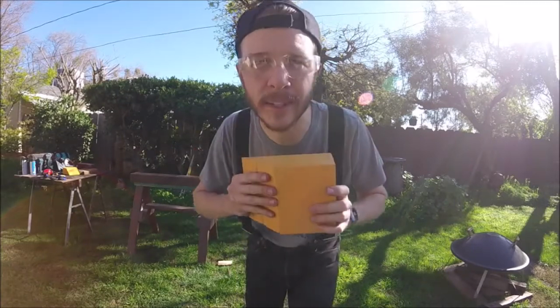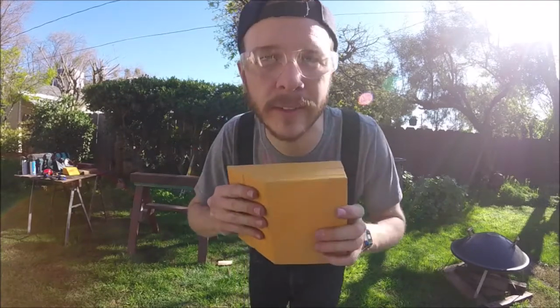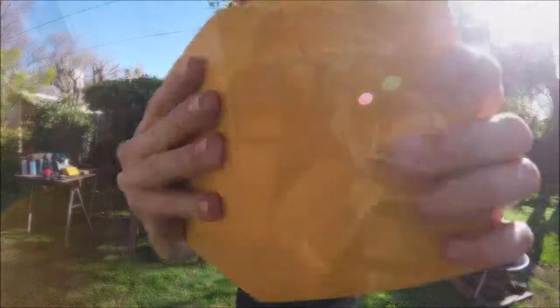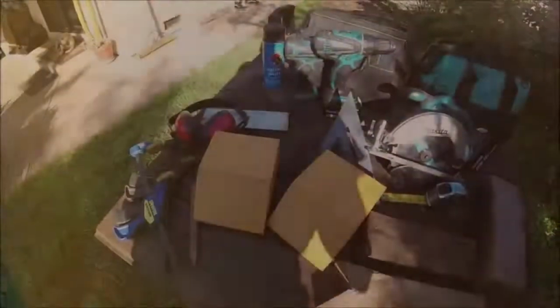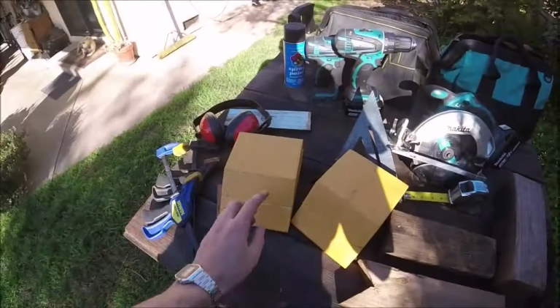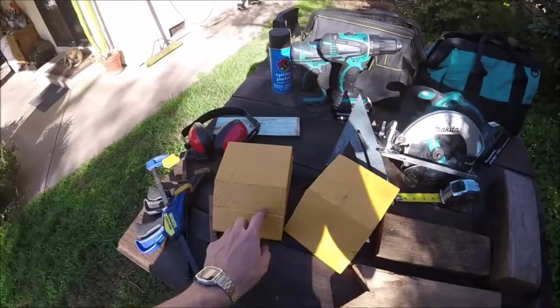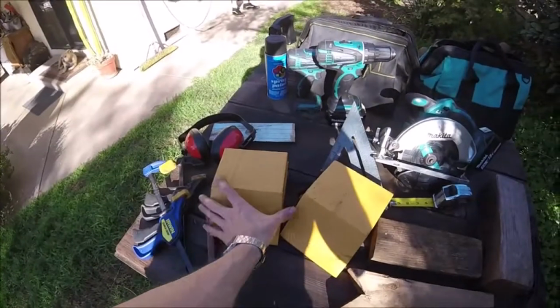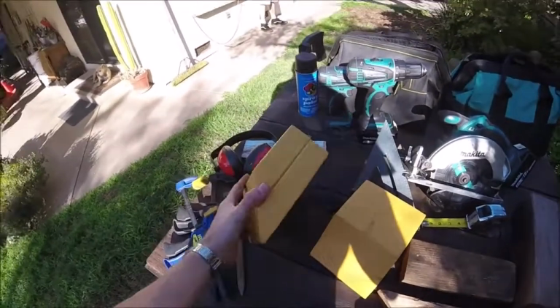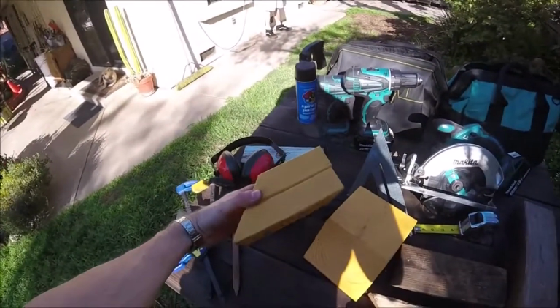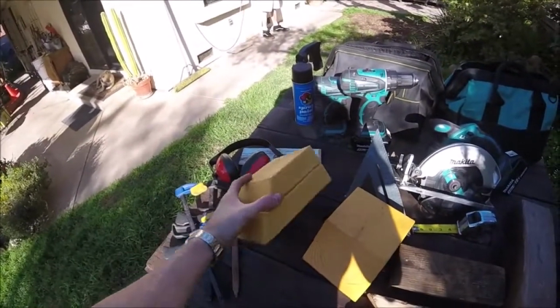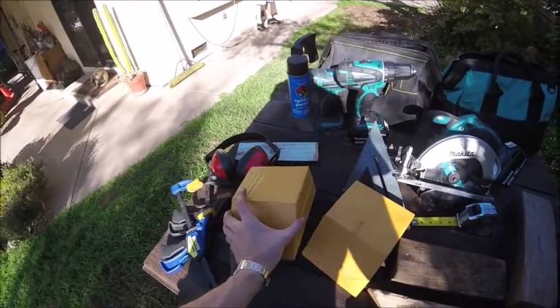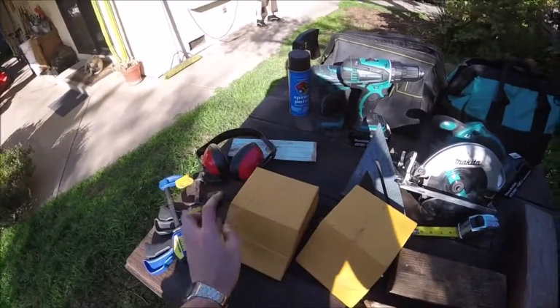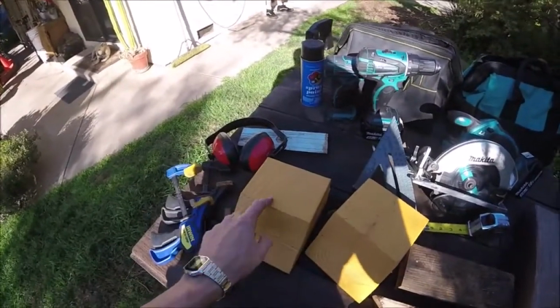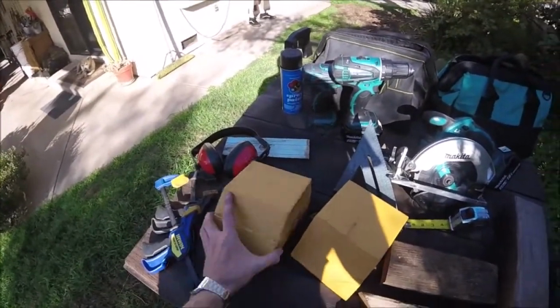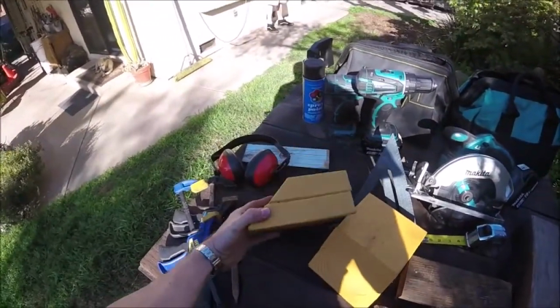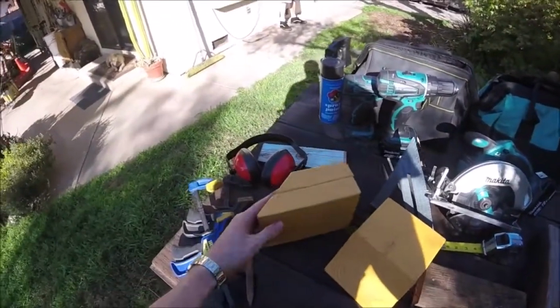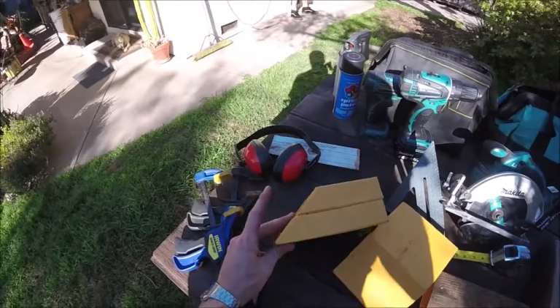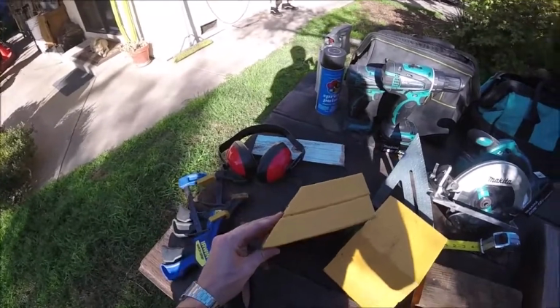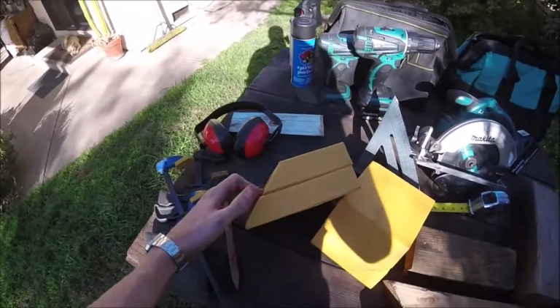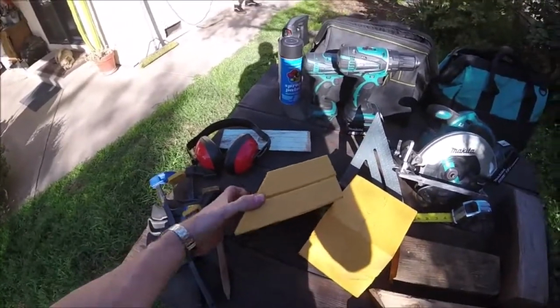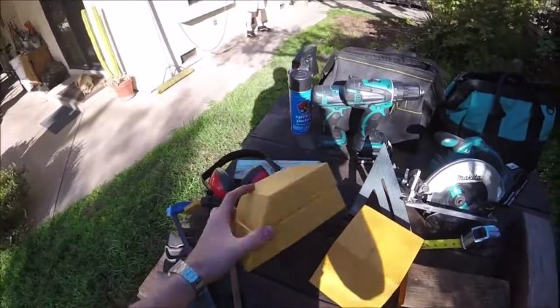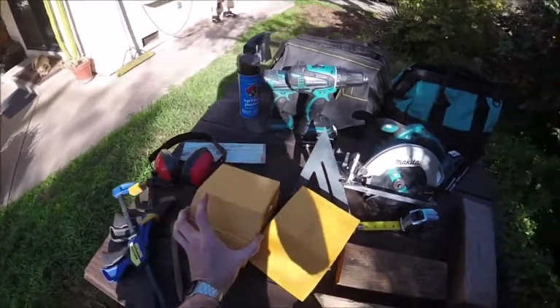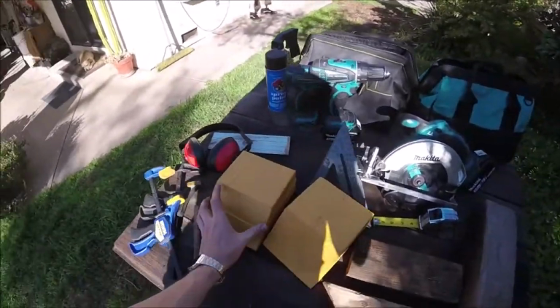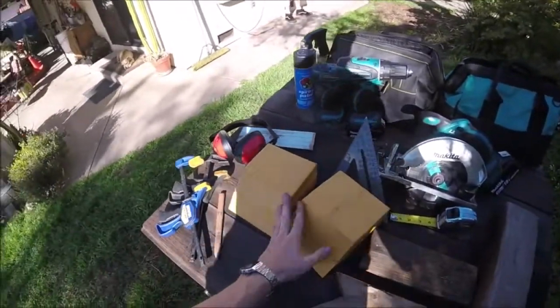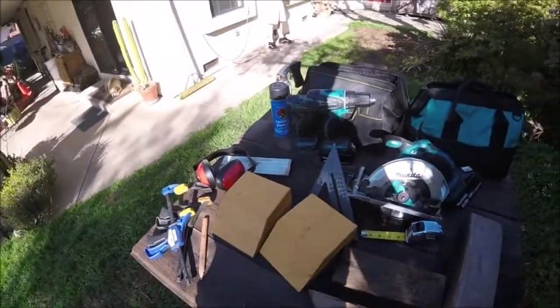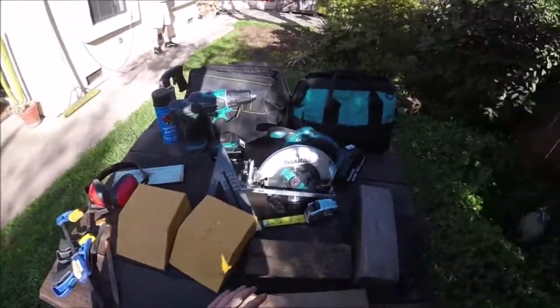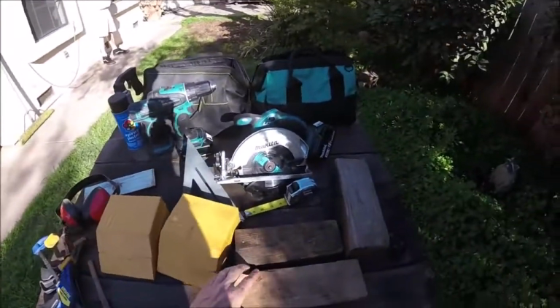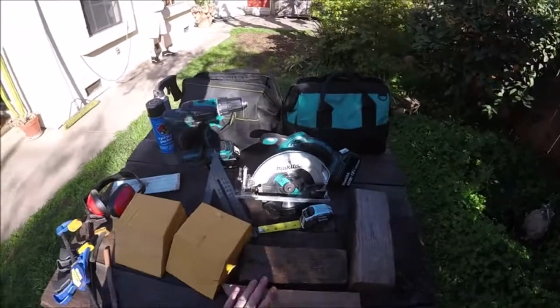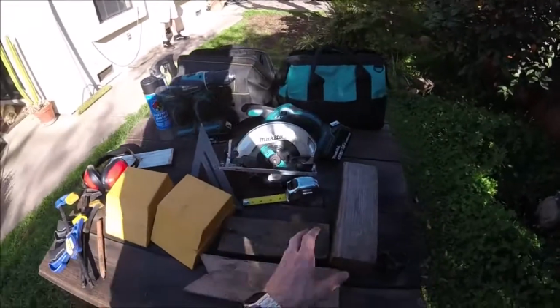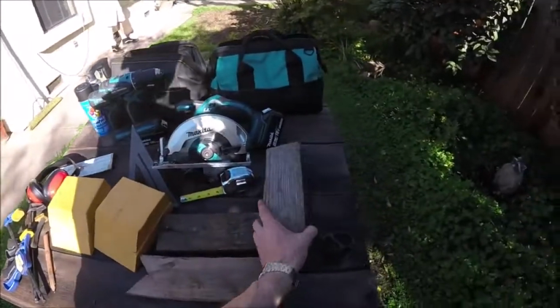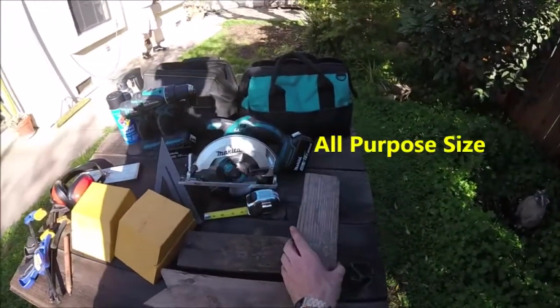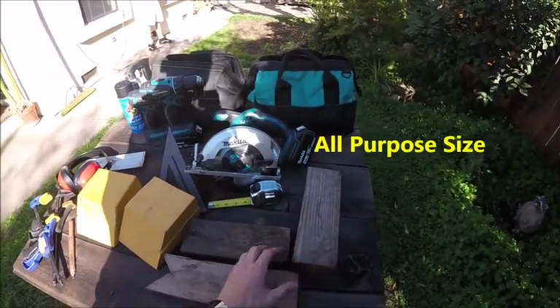Let's get to it. Here's some wheel chocks I previously made. This is just two 2x6s stacked up and a 45 cut on them. These are good for like smaller cars, but today I'm going to be making some for my truck, a little bit bigger.